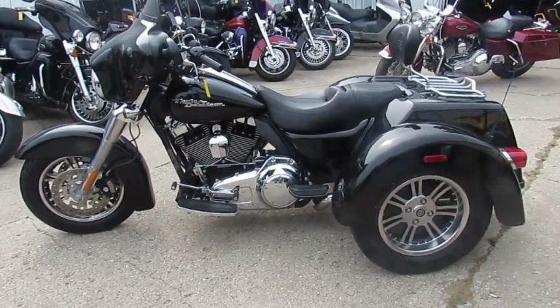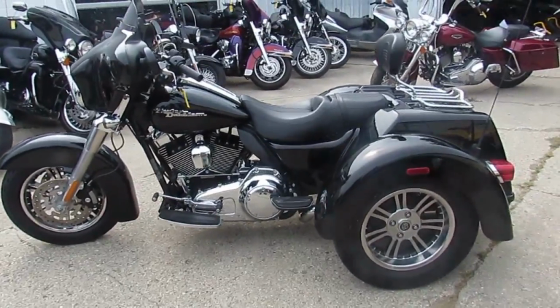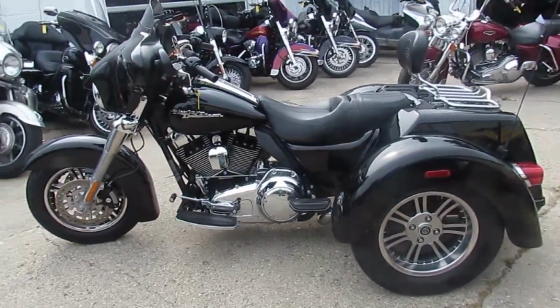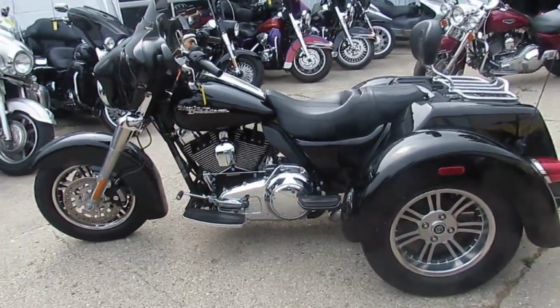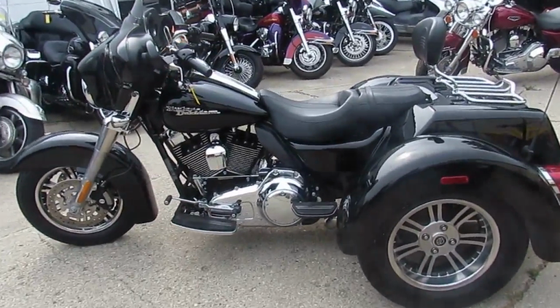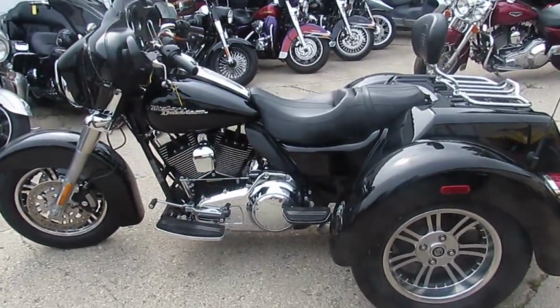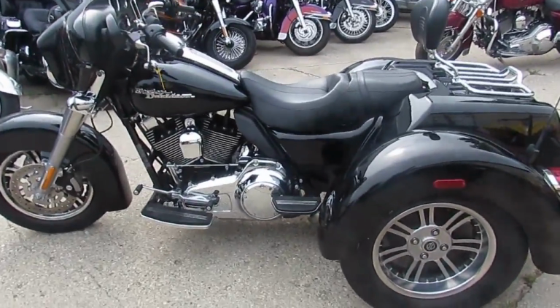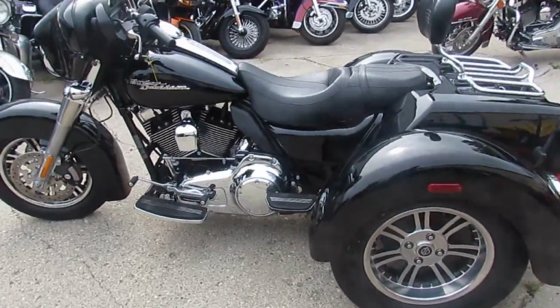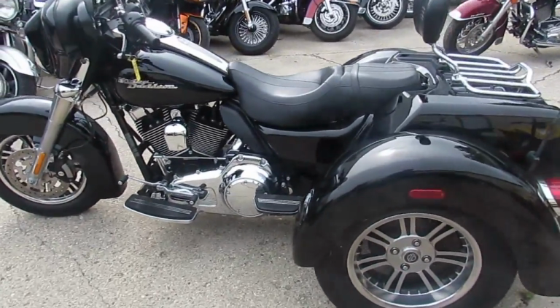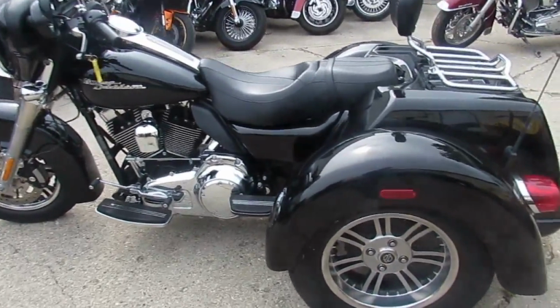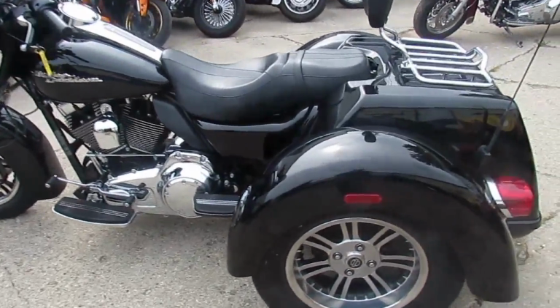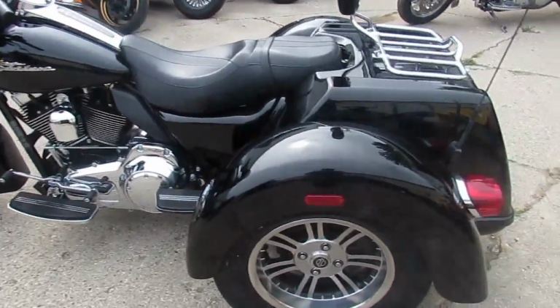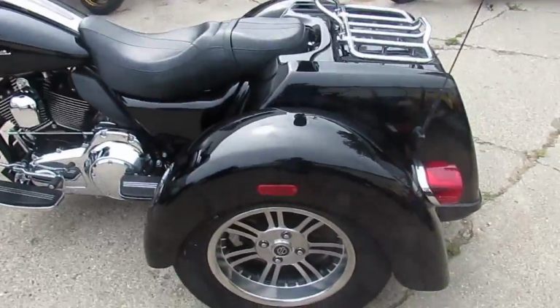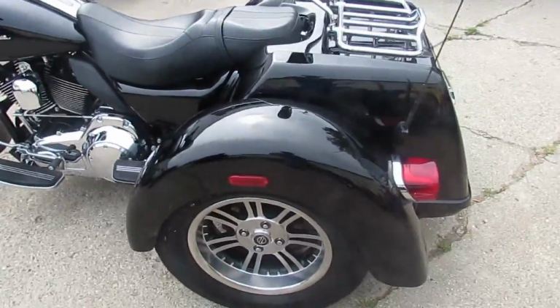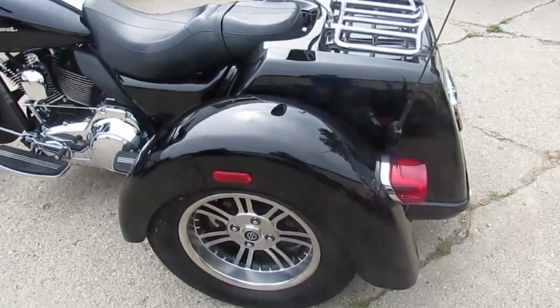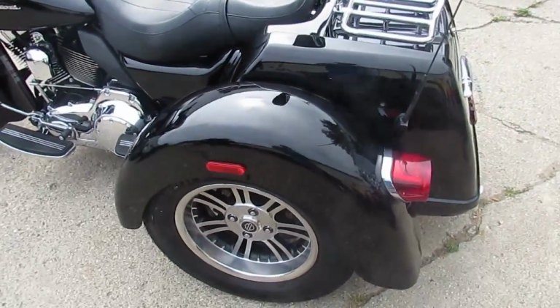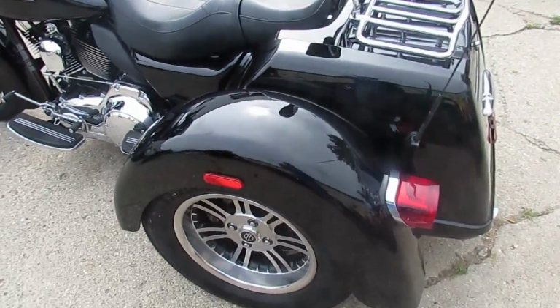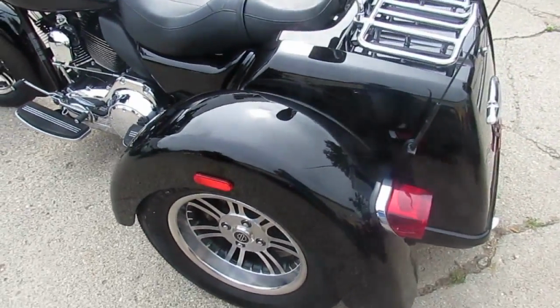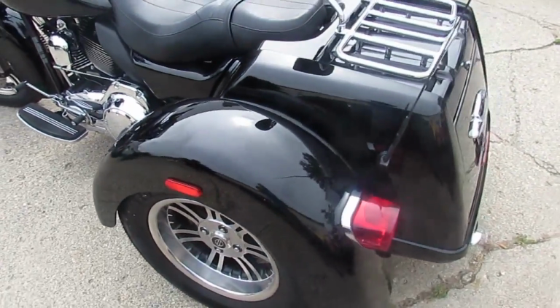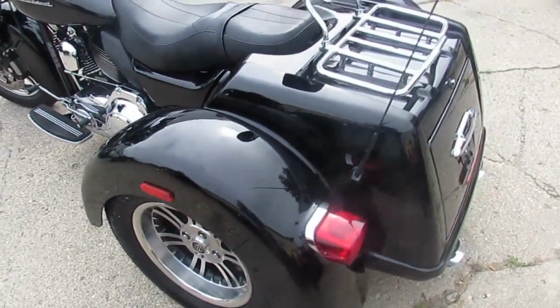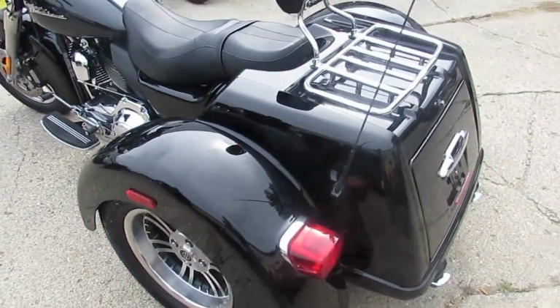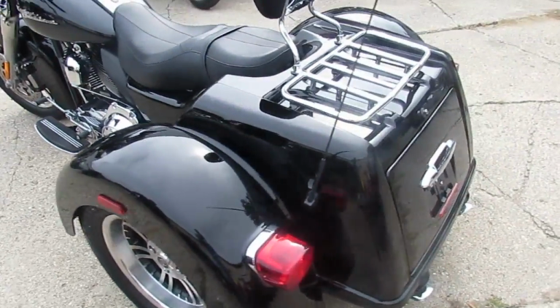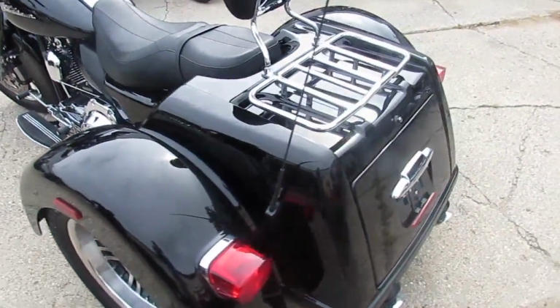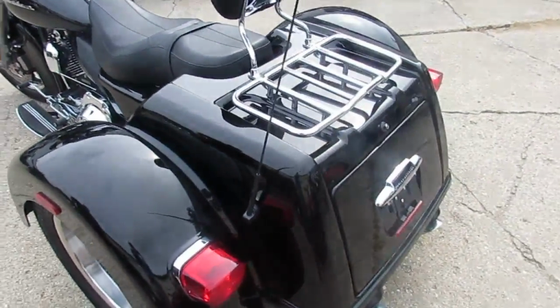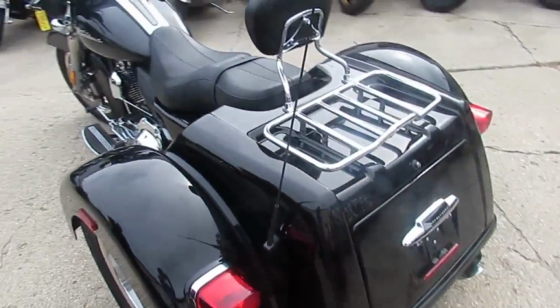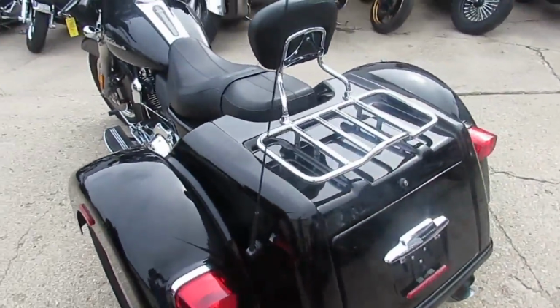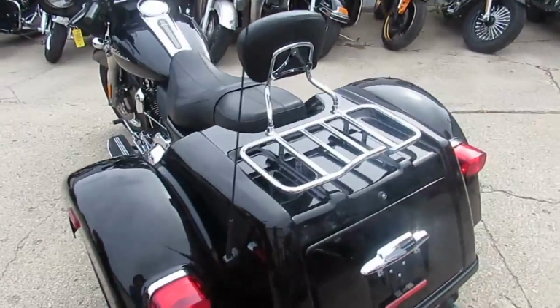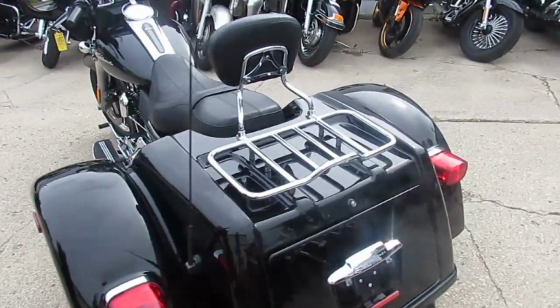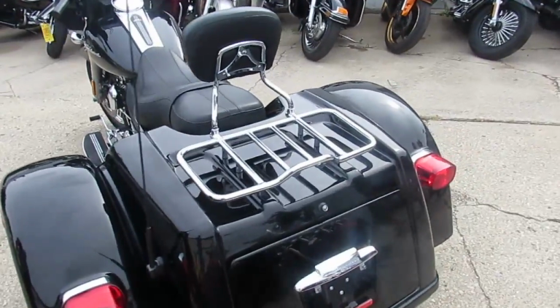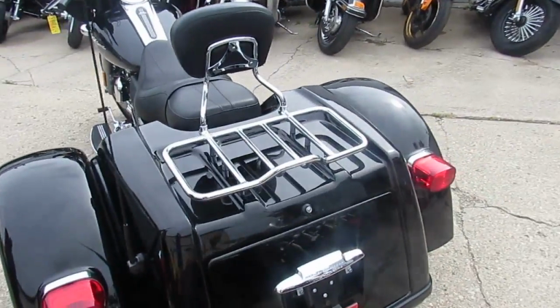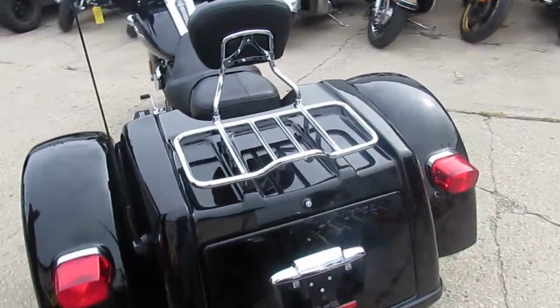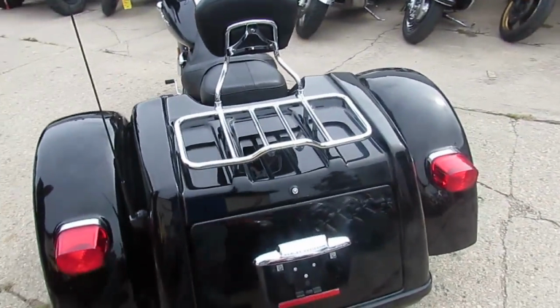Hey guys, it's ApprovalPowerSports.com here. We are the used Harley-Davidson Headquarters of the Midwest, Mid-East, probably the nation. About 300 used Harley-Davidsons in stock.